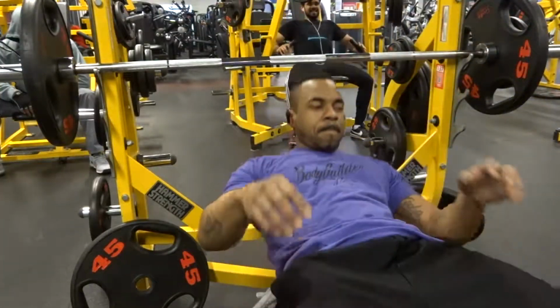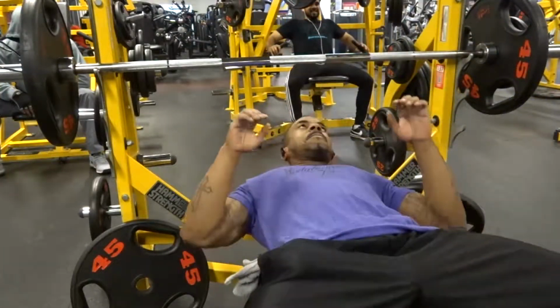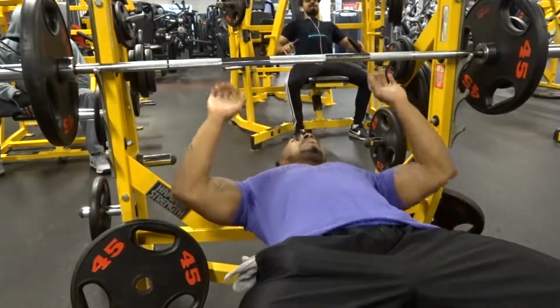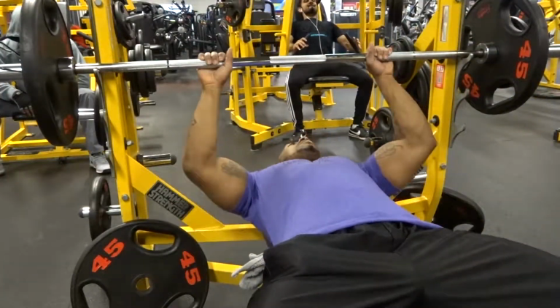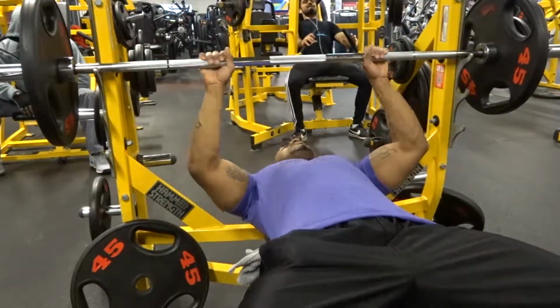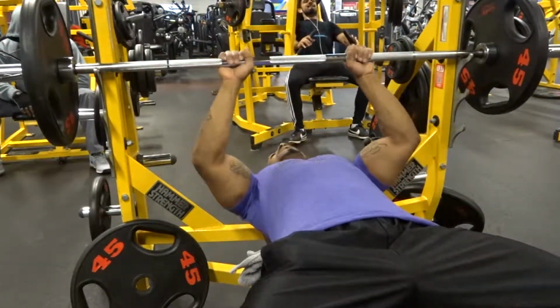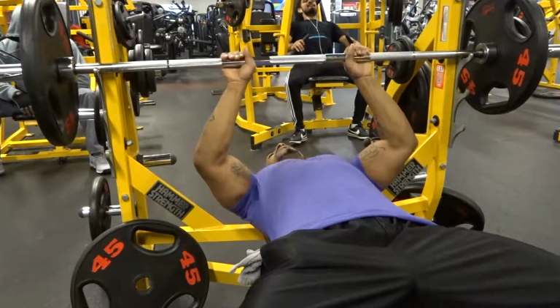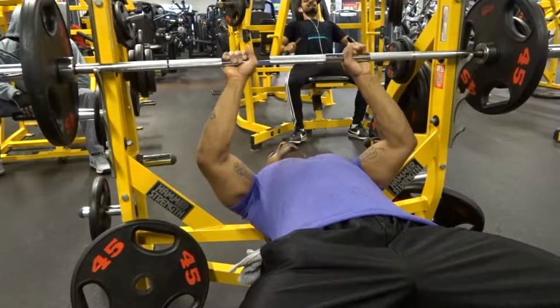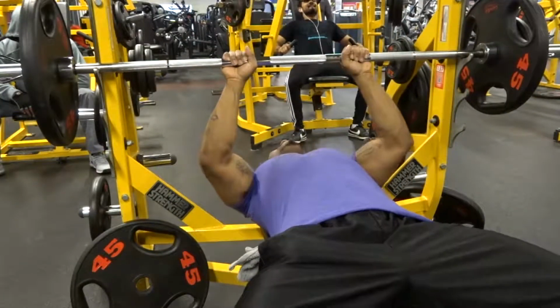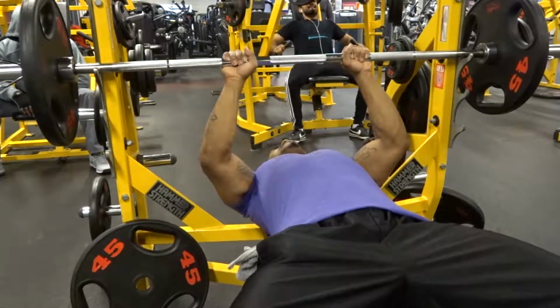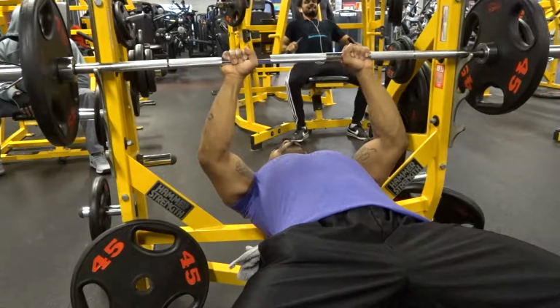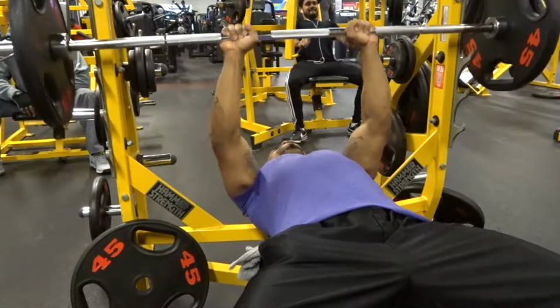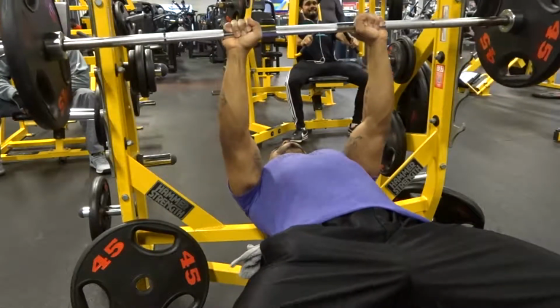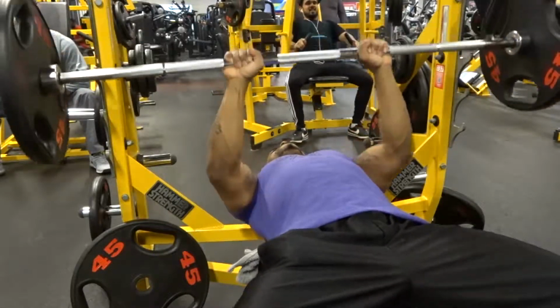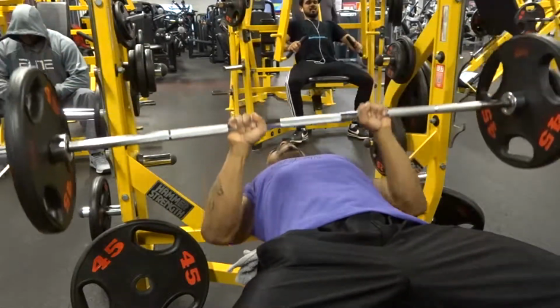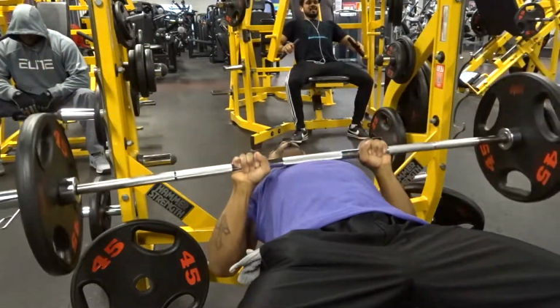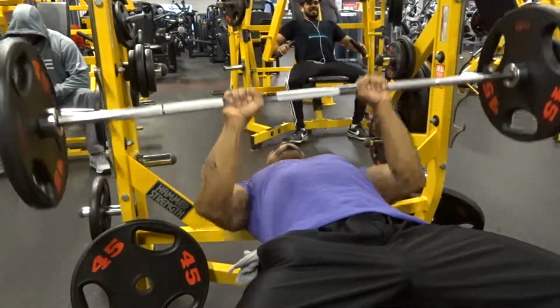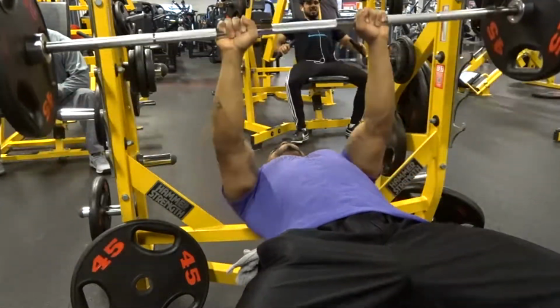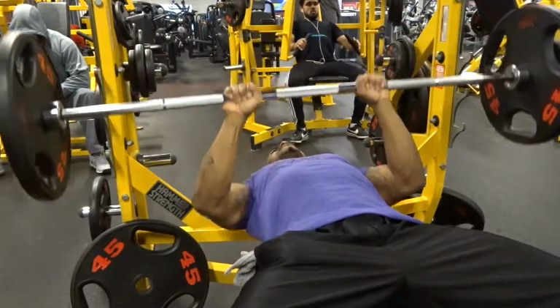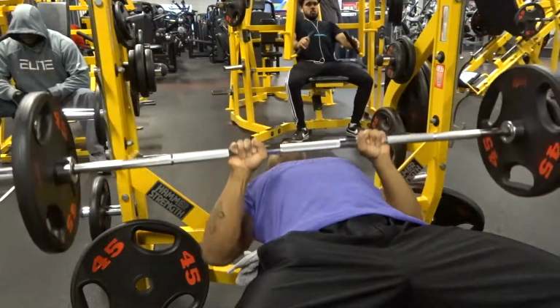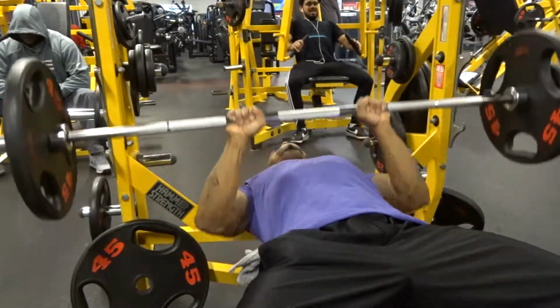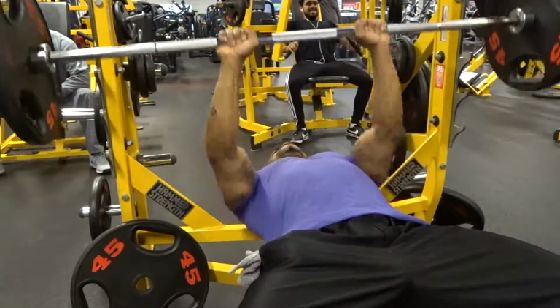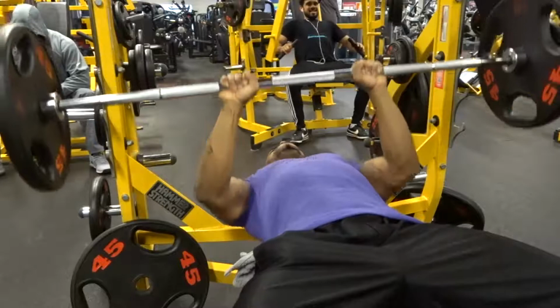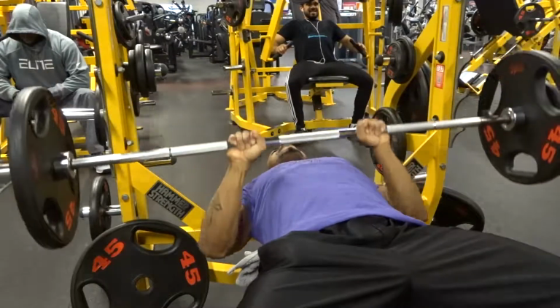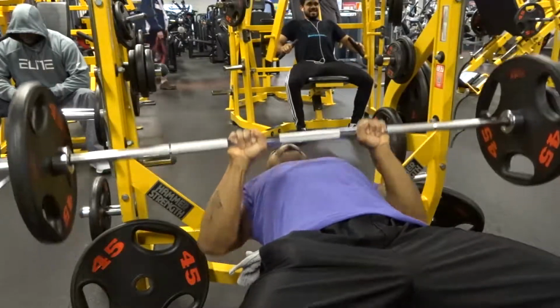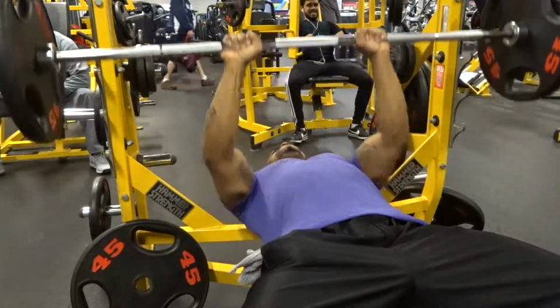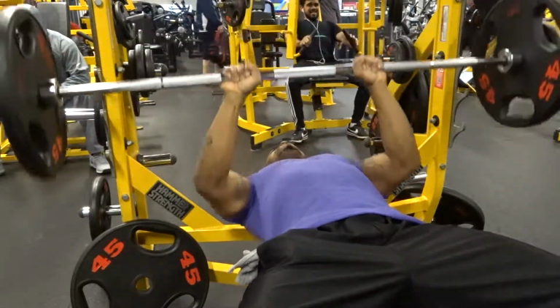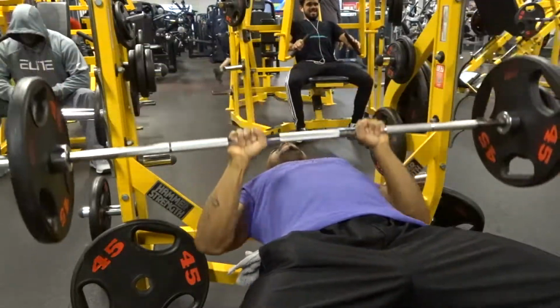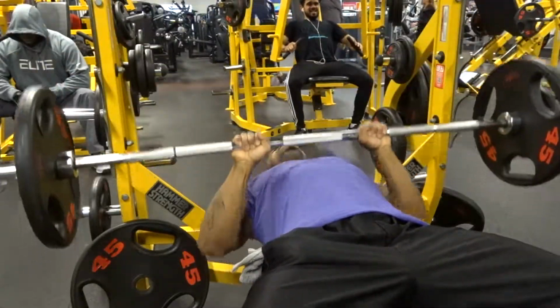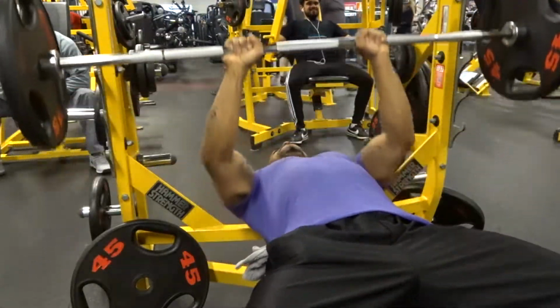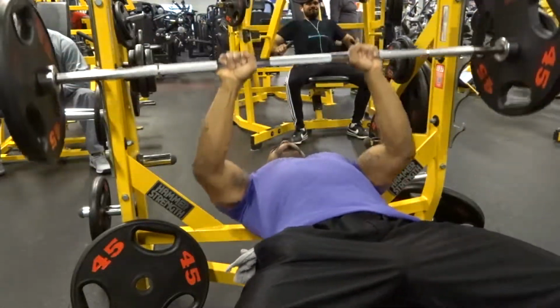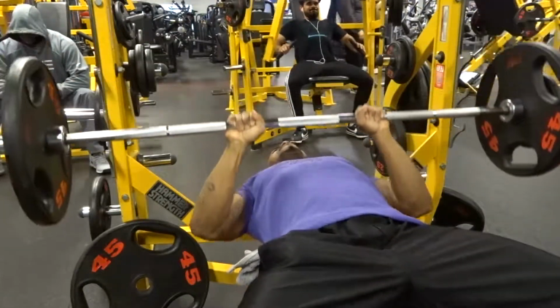With the close grip, as you can see here, the parts where your hands are going is obviously going to be a lot closer than you would normally see in a mid grip.